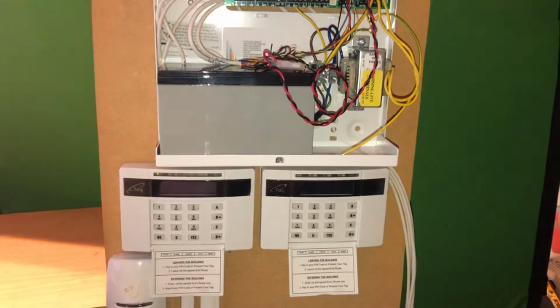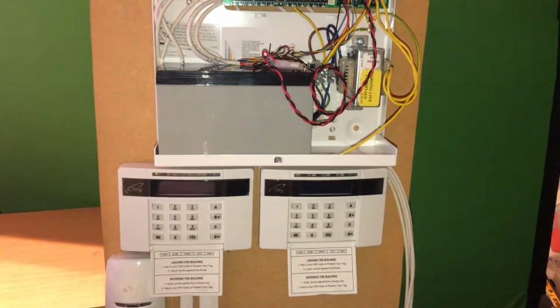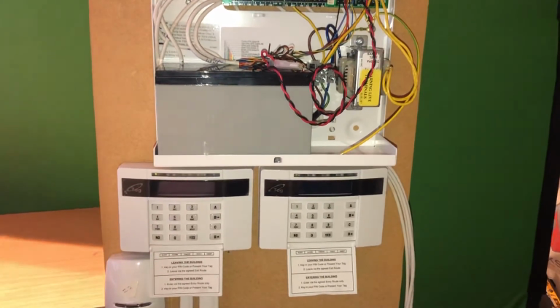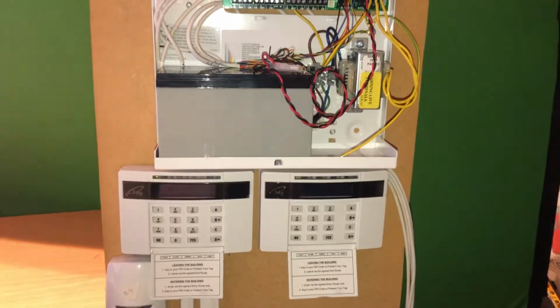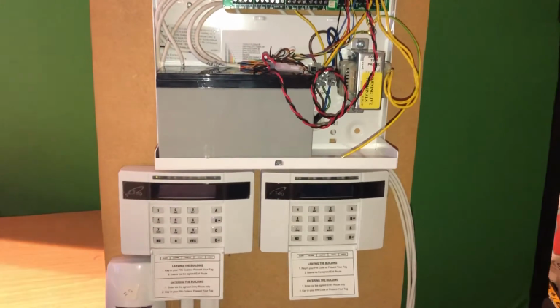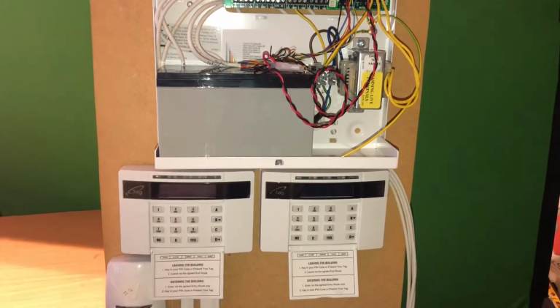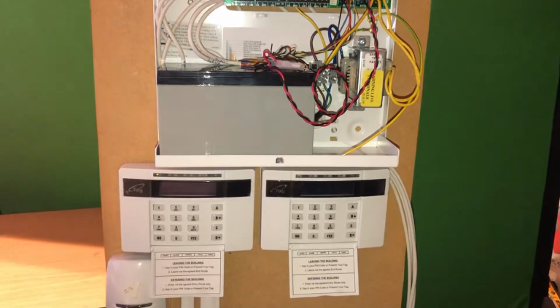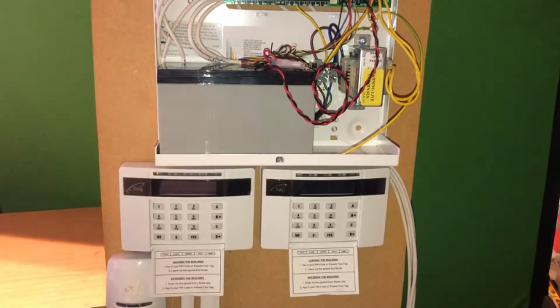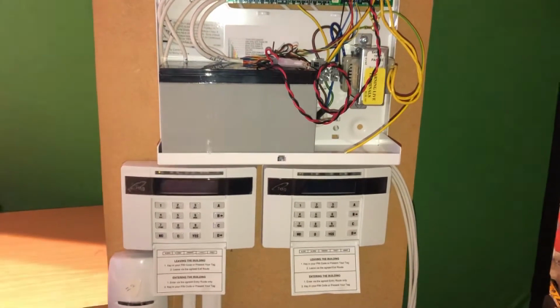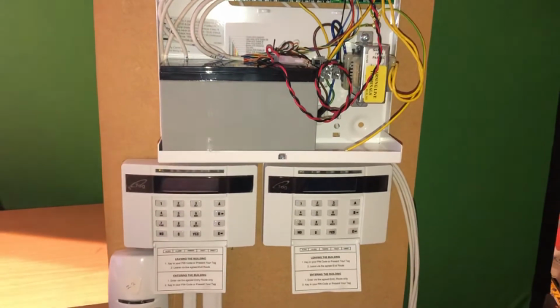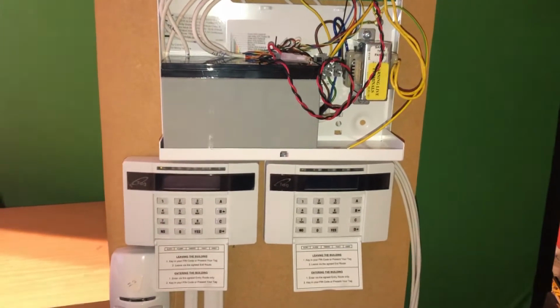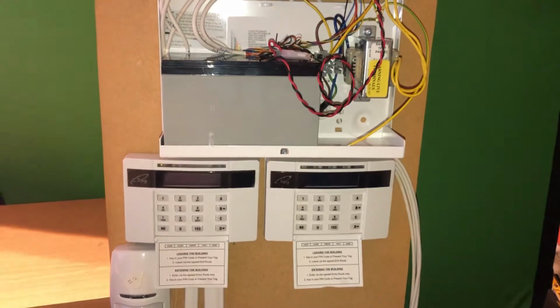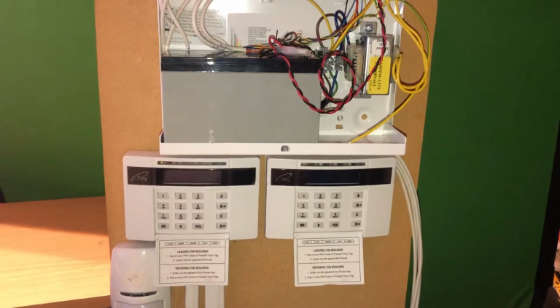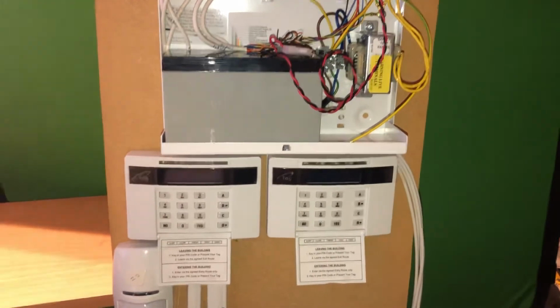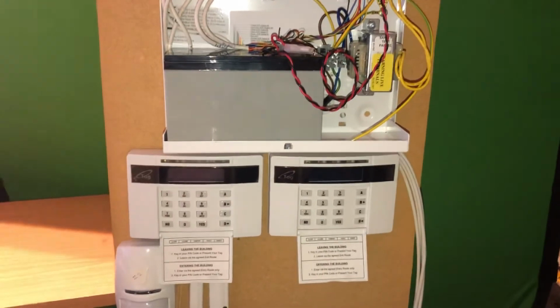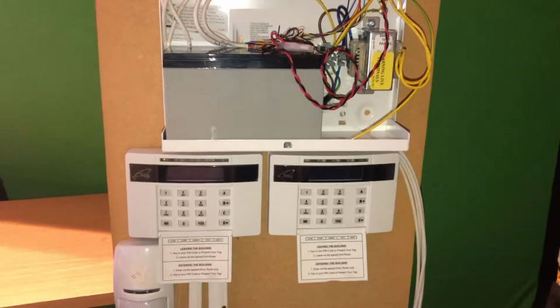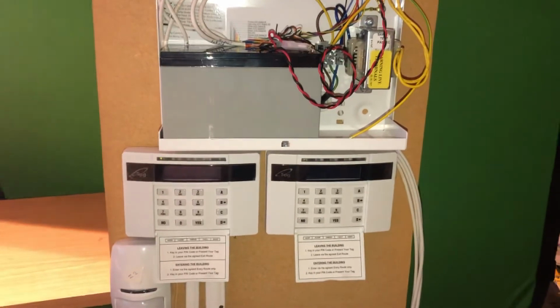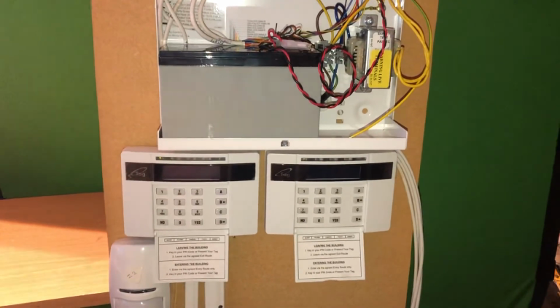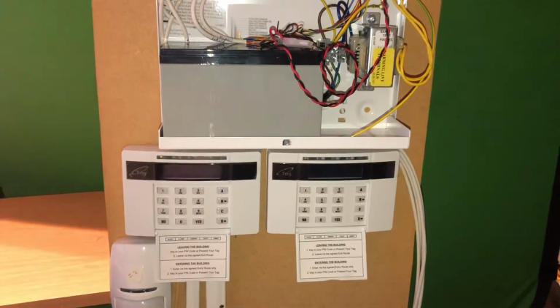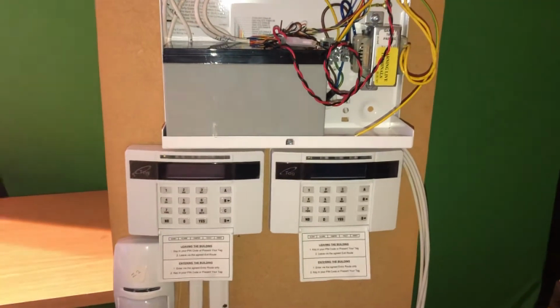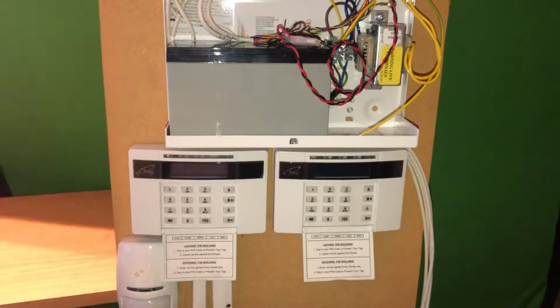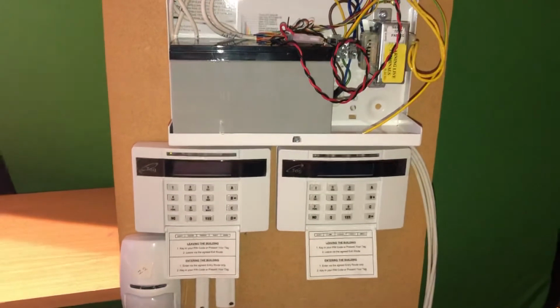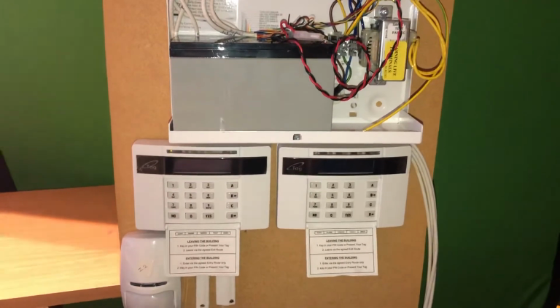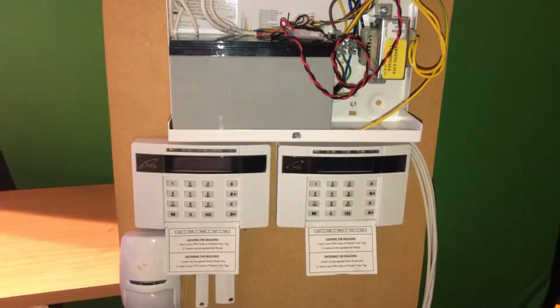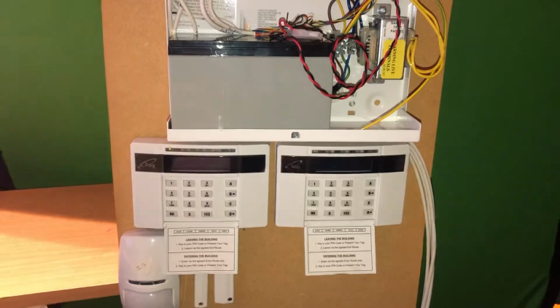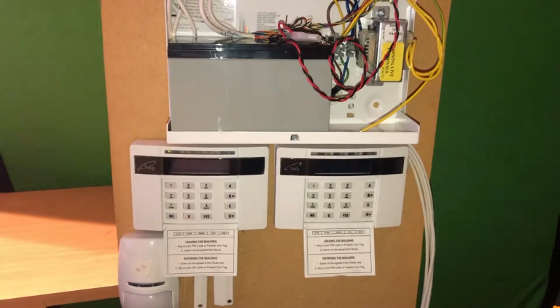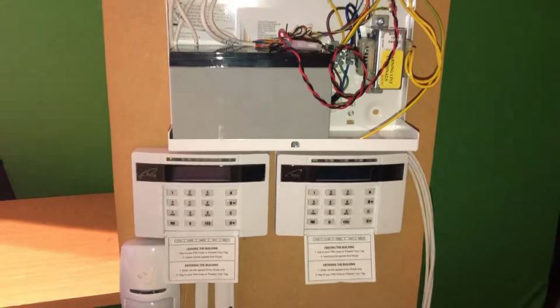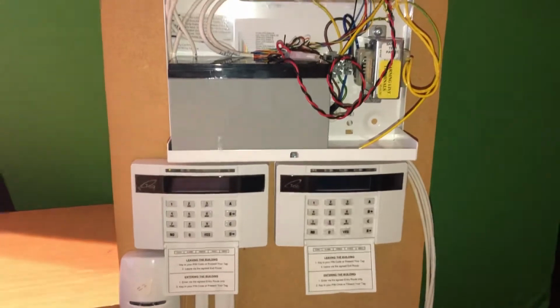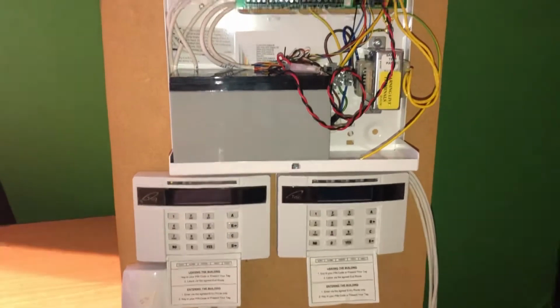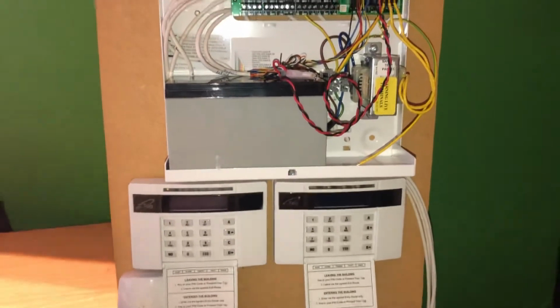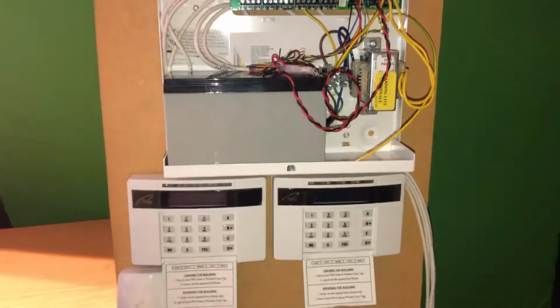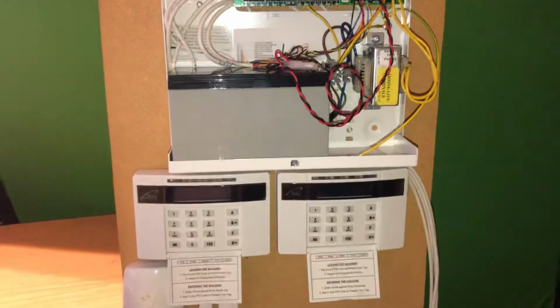Today I want to show you how you wire up two keypads and how you program them. If you have three keypads or four keypads, the programming is the same. So let me turn on the power.